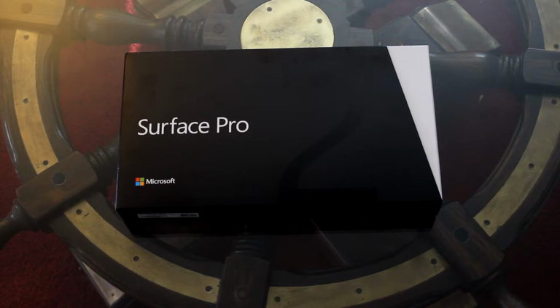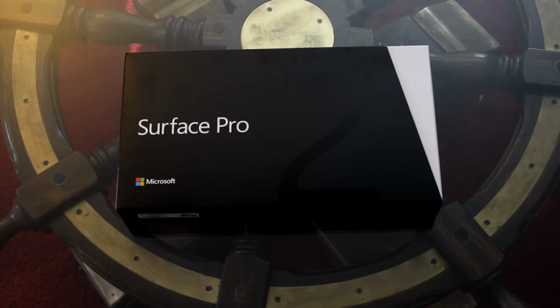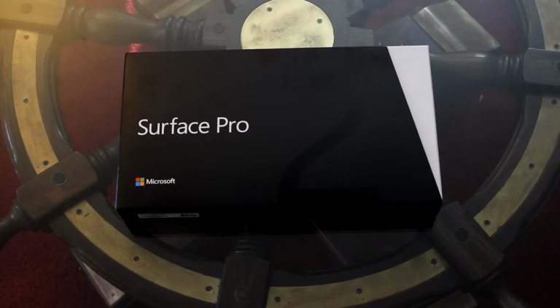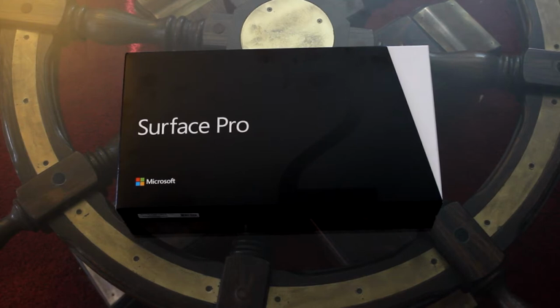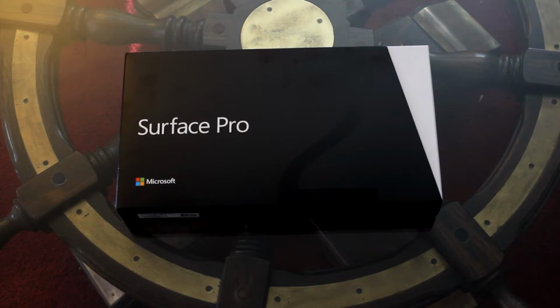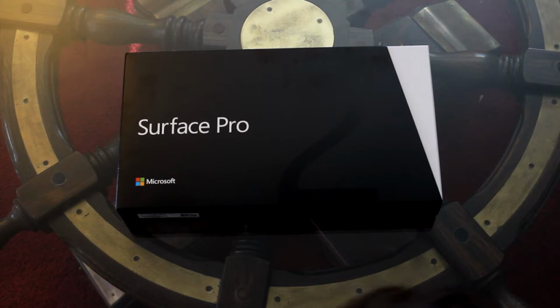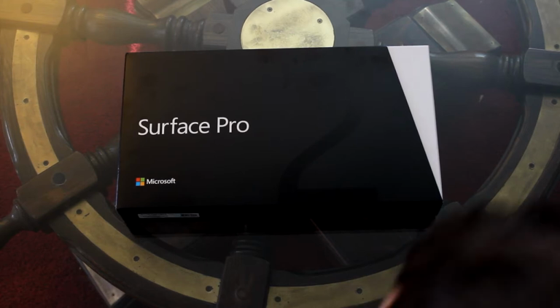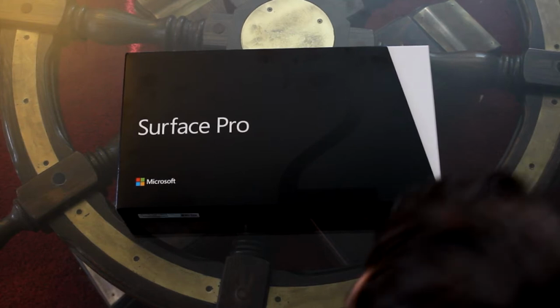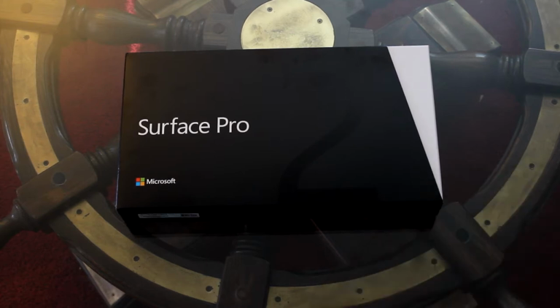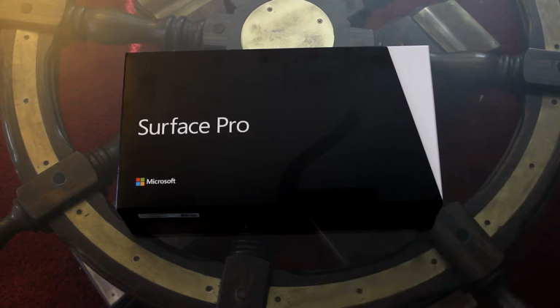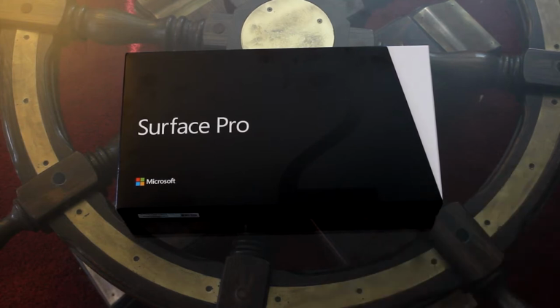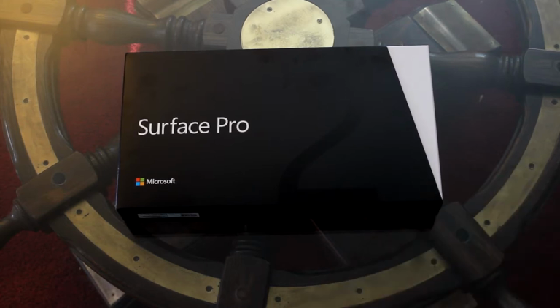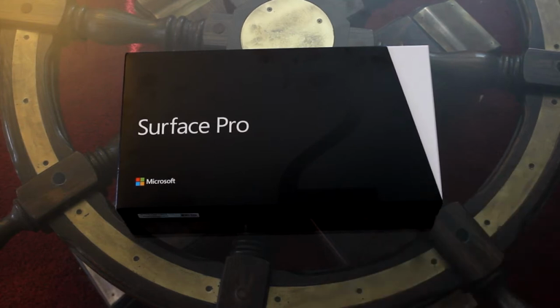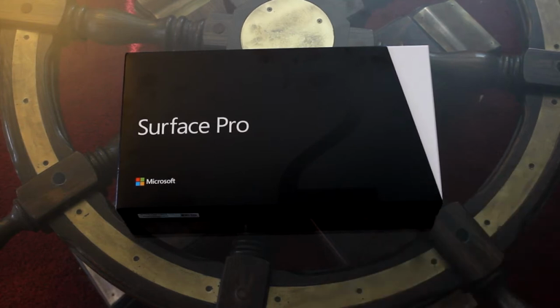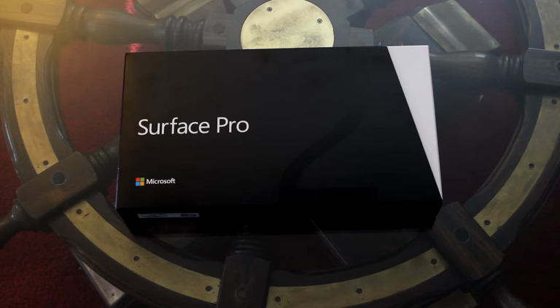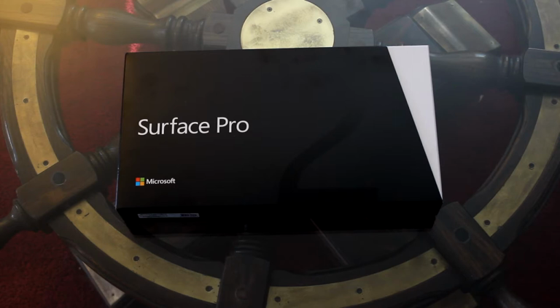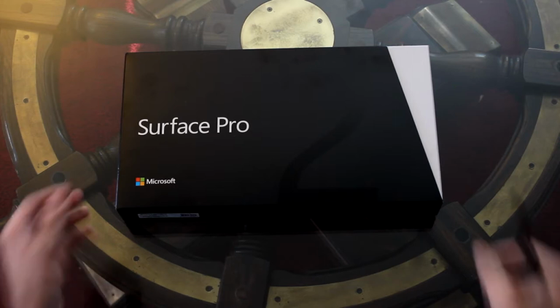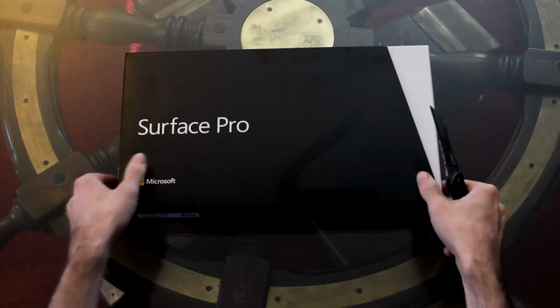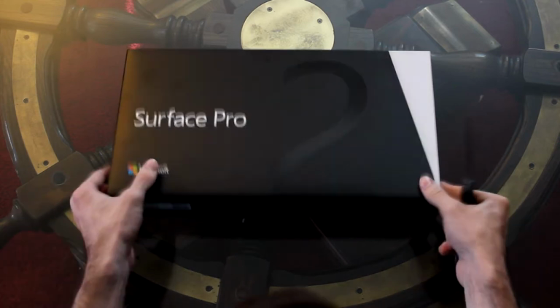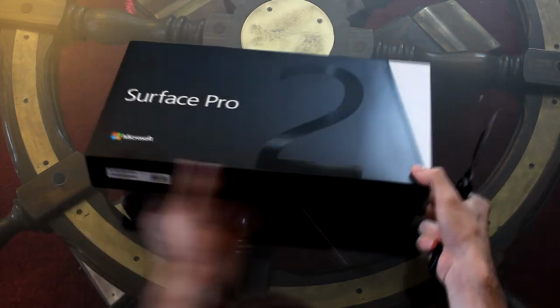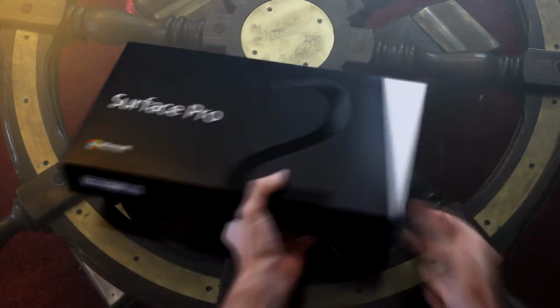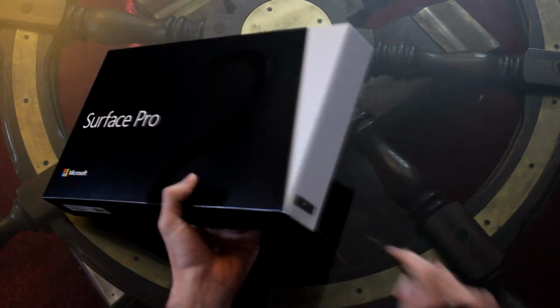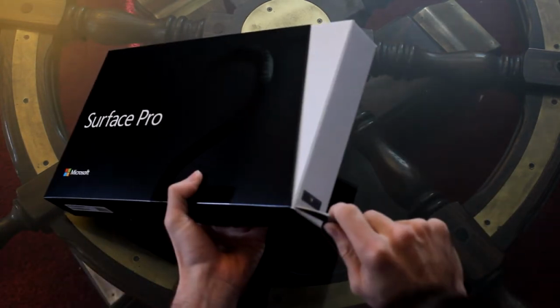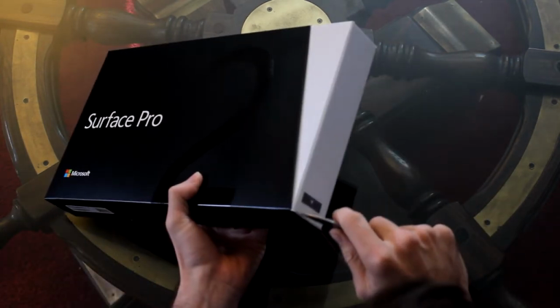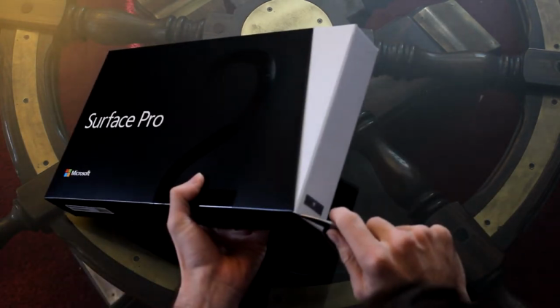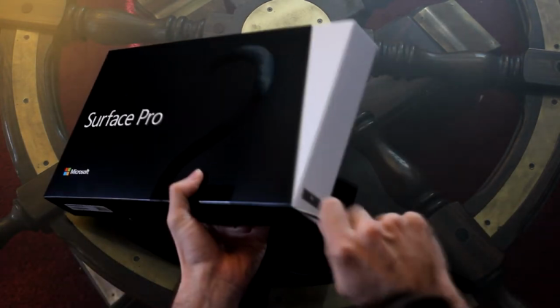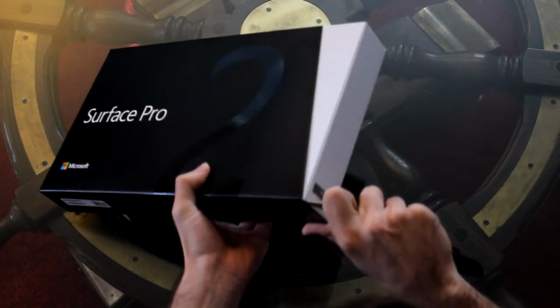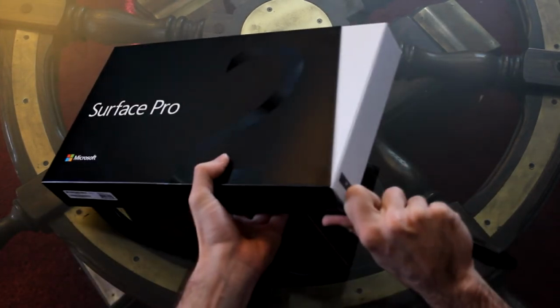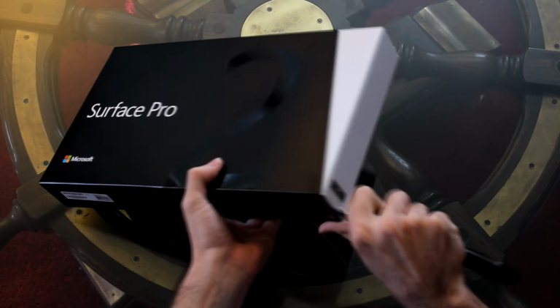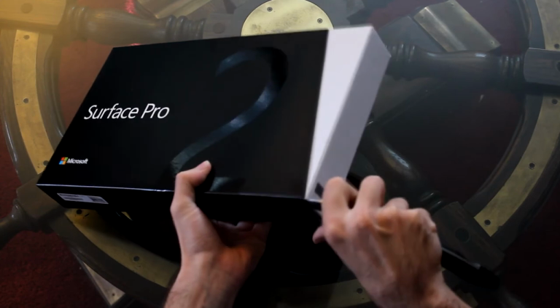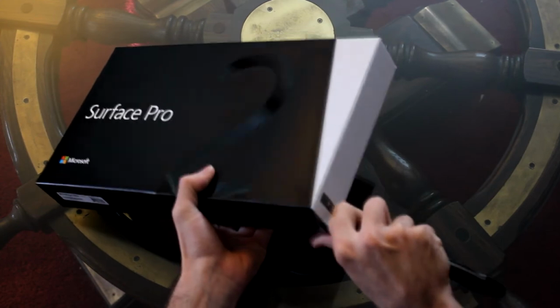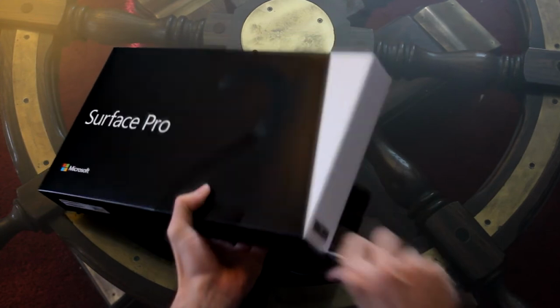So I just got my Surface Pro 2, the 64 gig model that comes with 4 gigs of RAM, and I'm about to unbox it and then go ahead and play with it for the rest of the day.